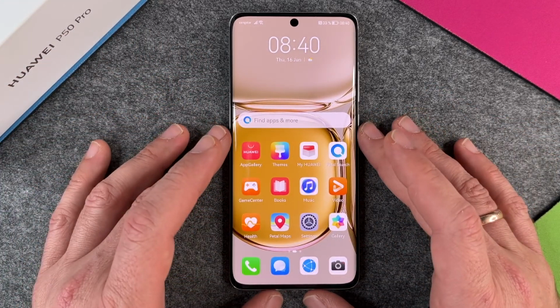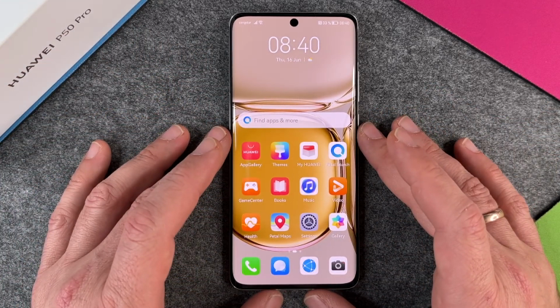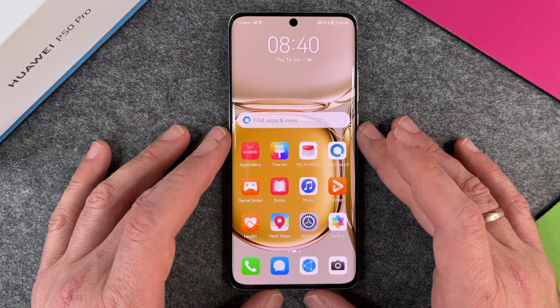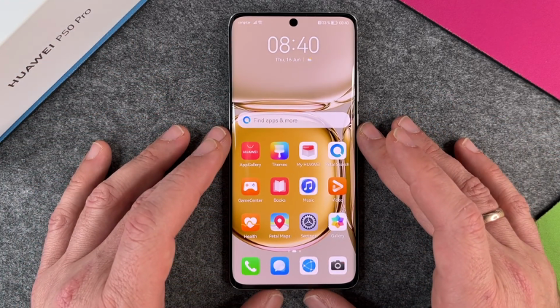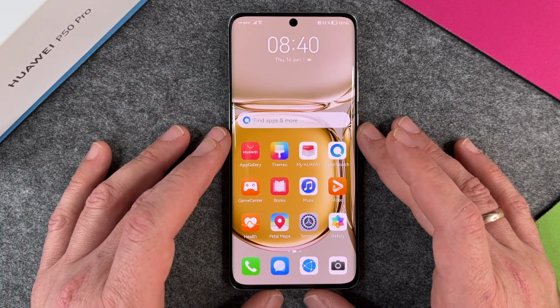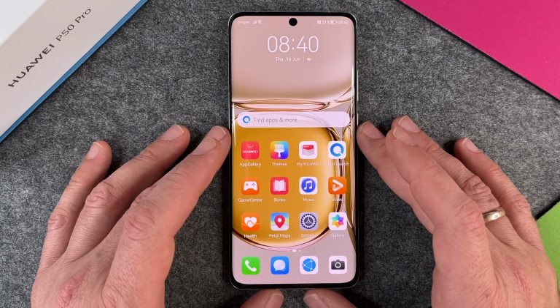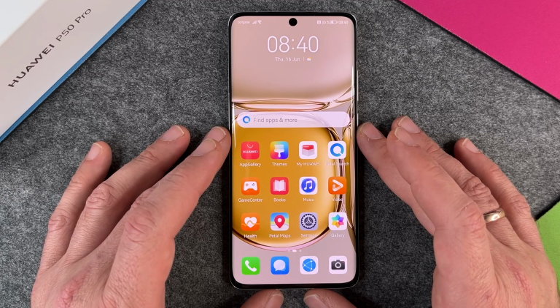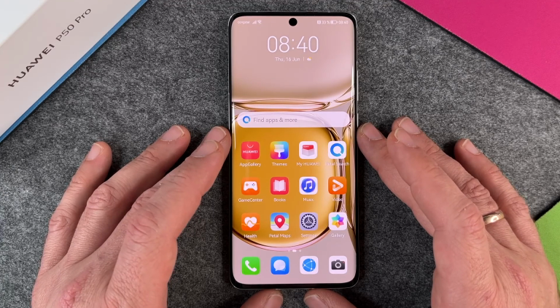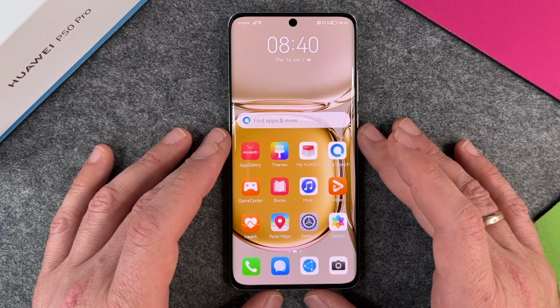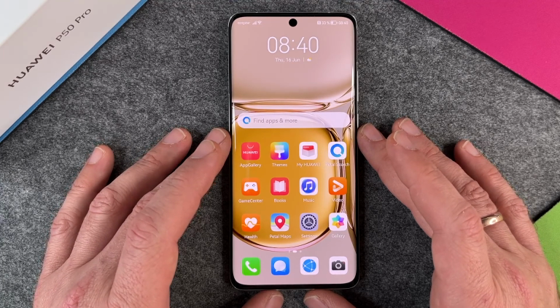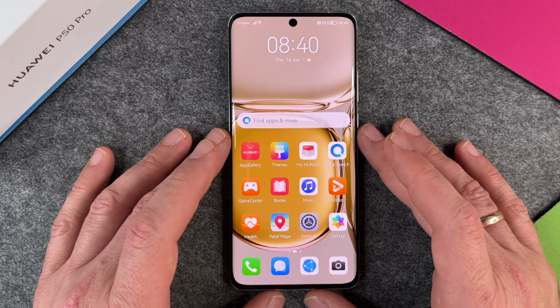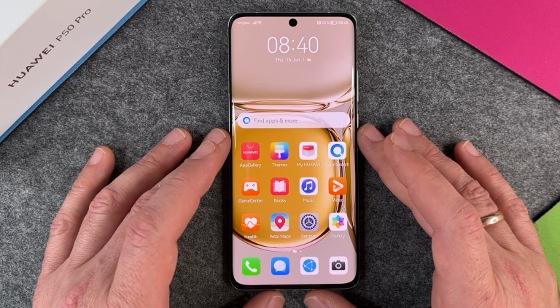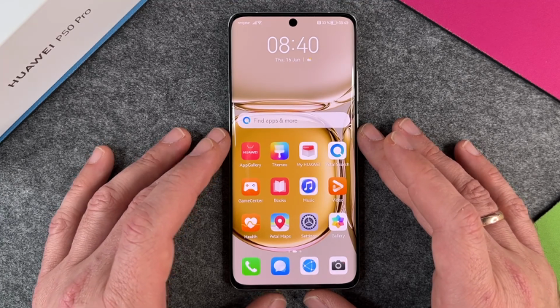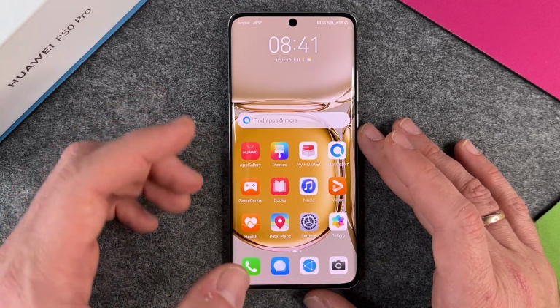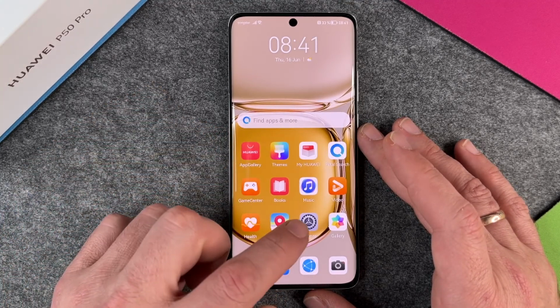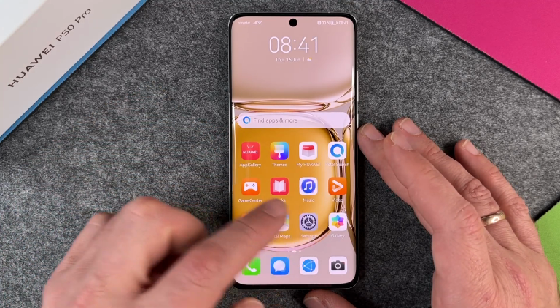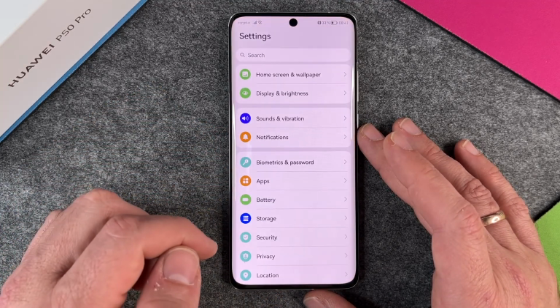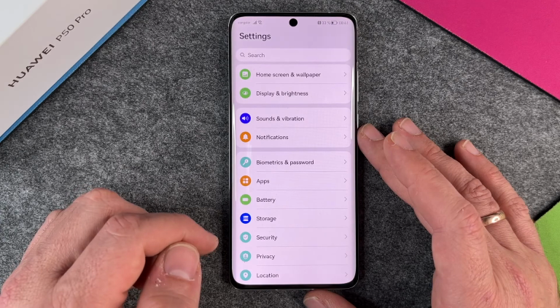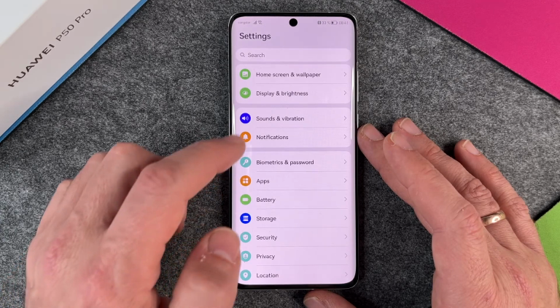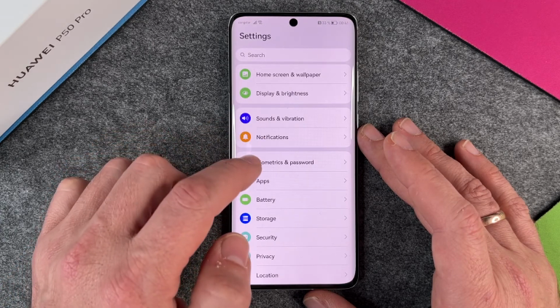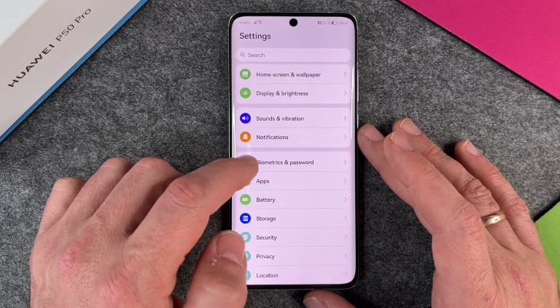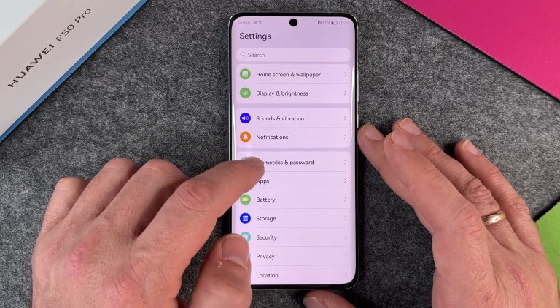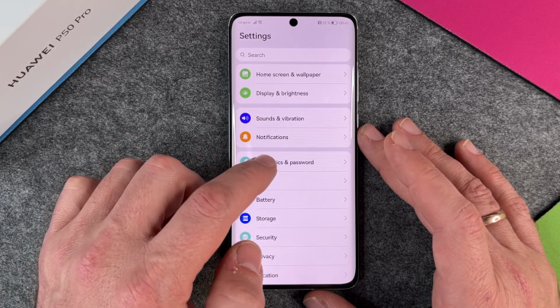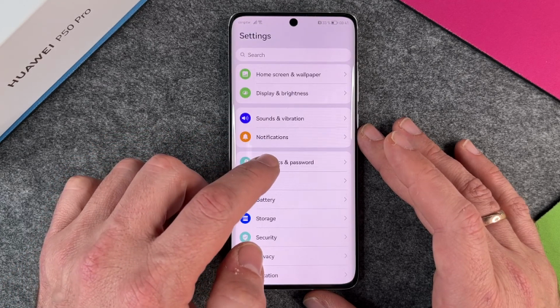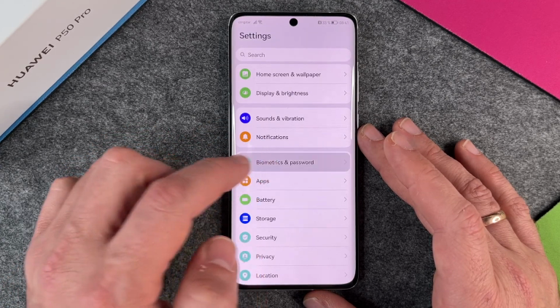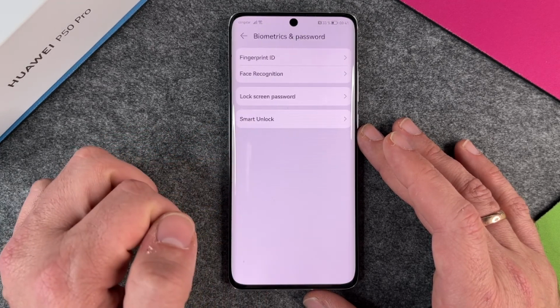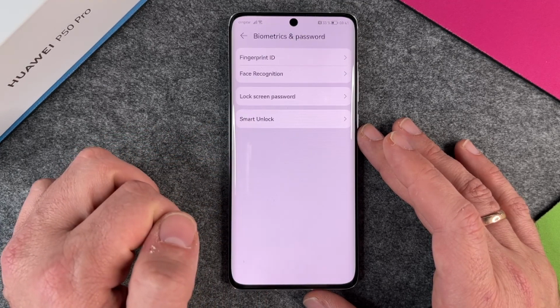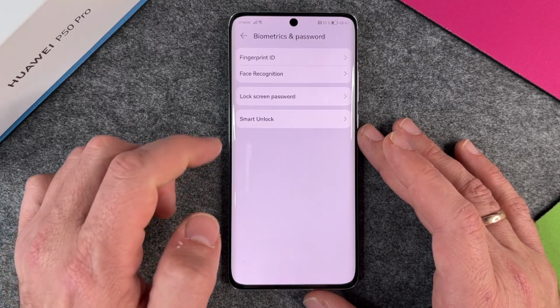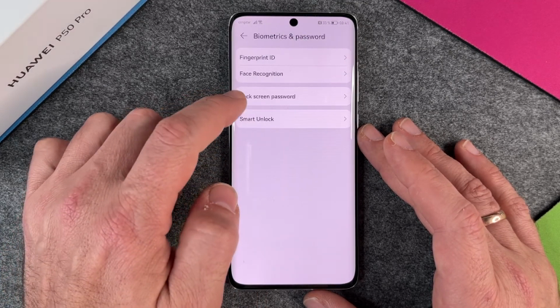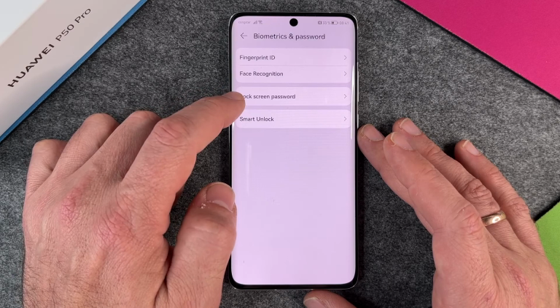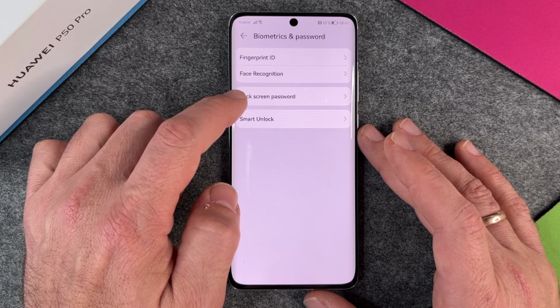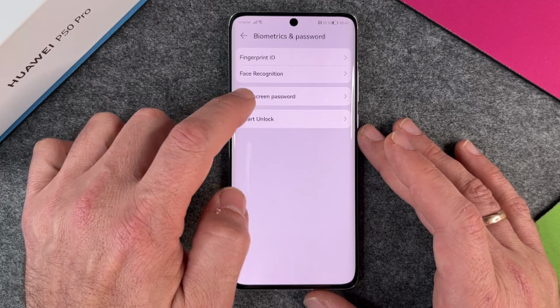So it isn't good to not use a PIN or password for your lock screen. To change this, we must go to Settings, and here you have Biometrics and Password. I click on this, and here you have the Lock Screen Password.